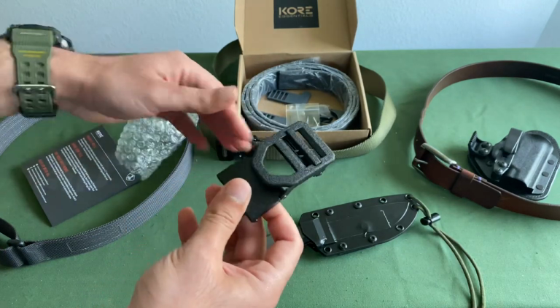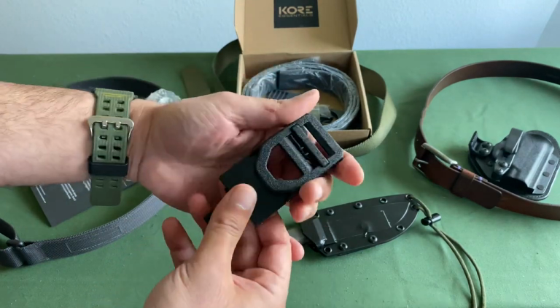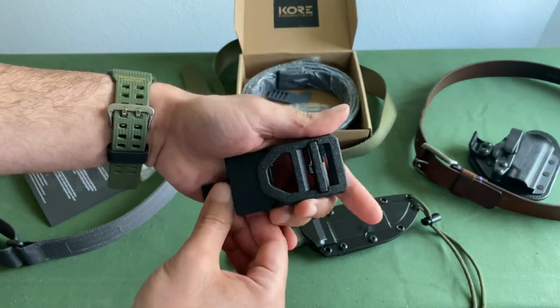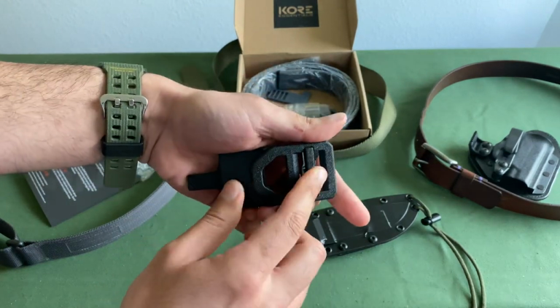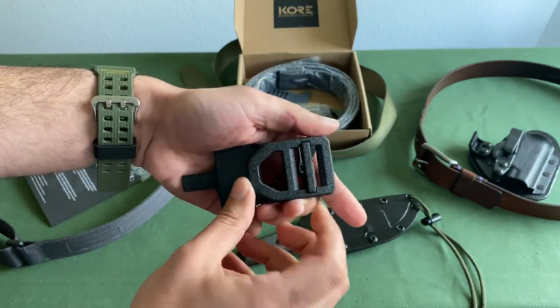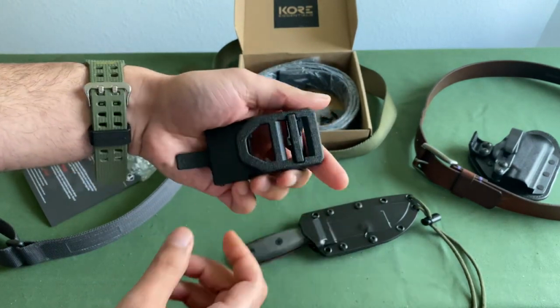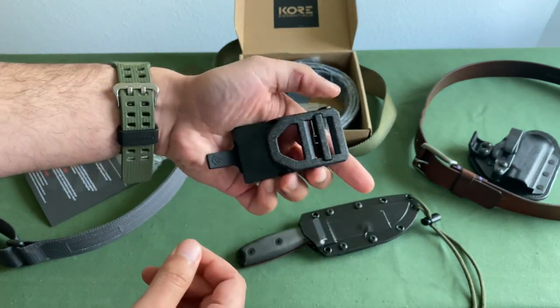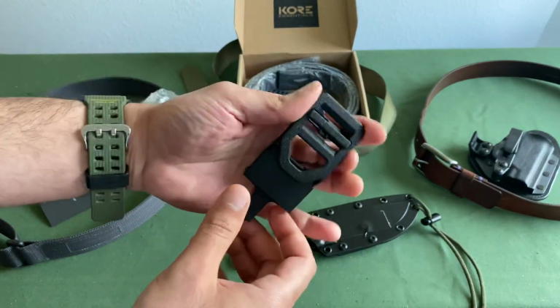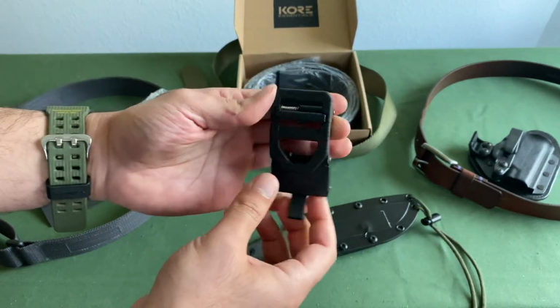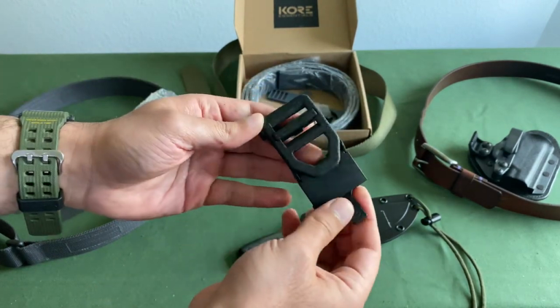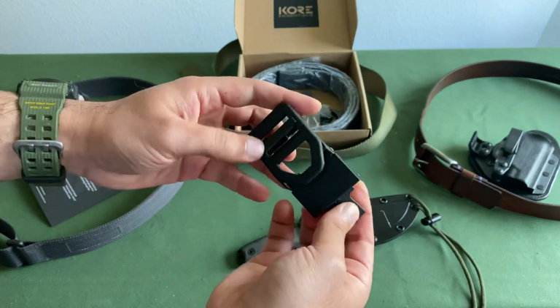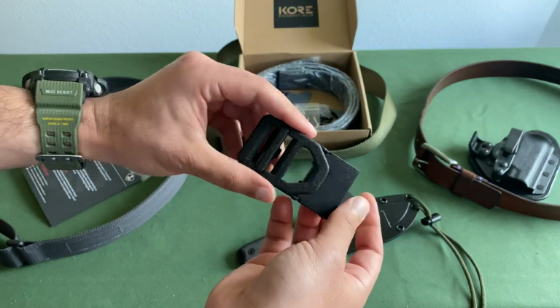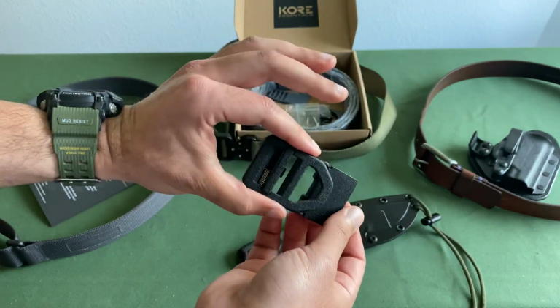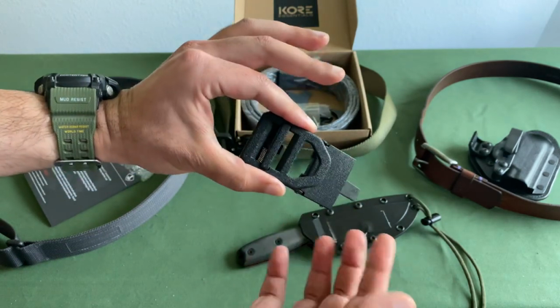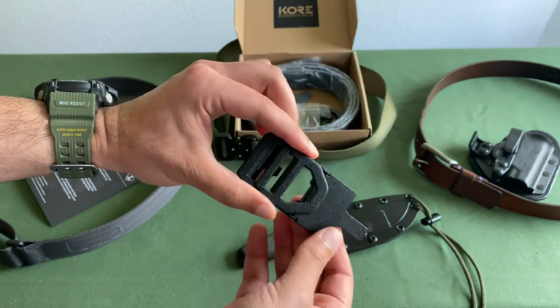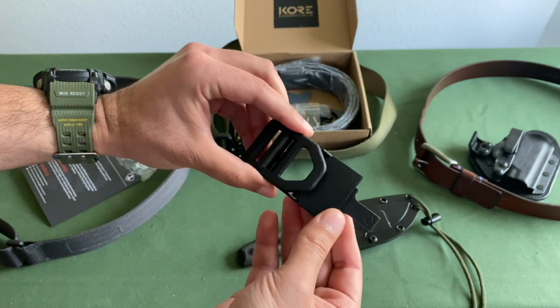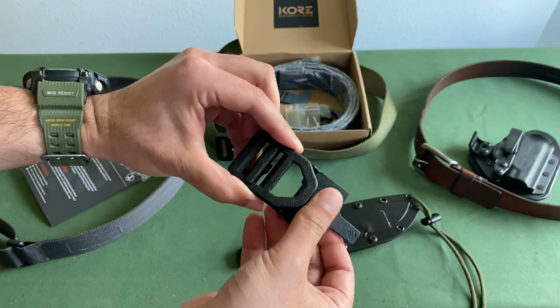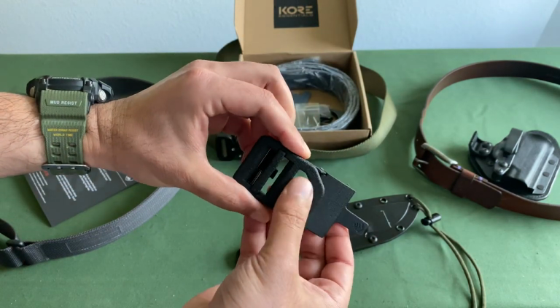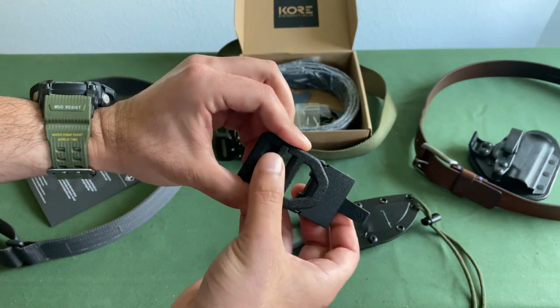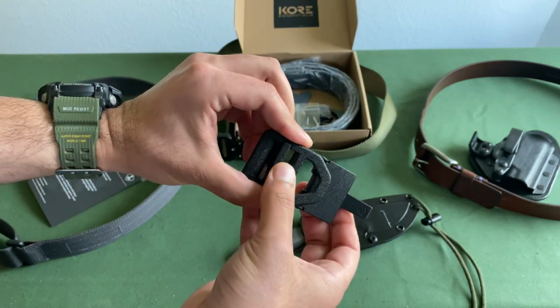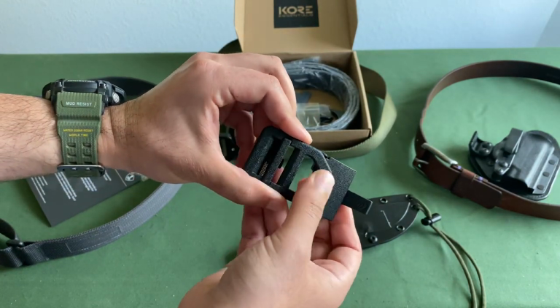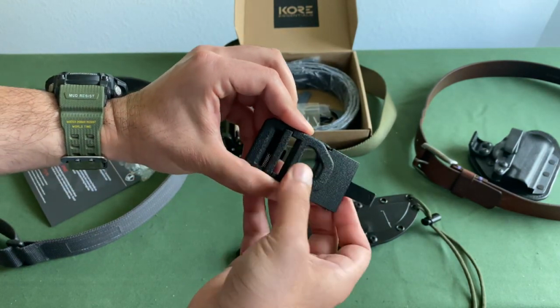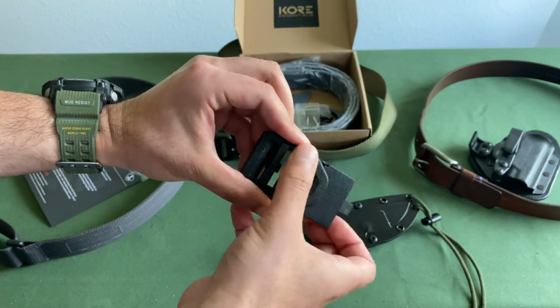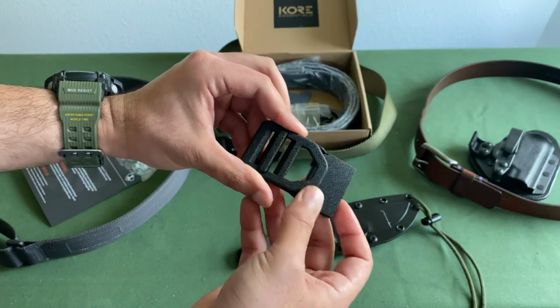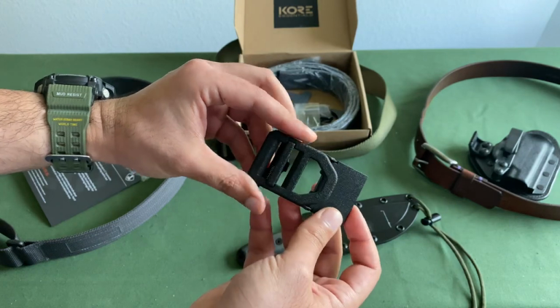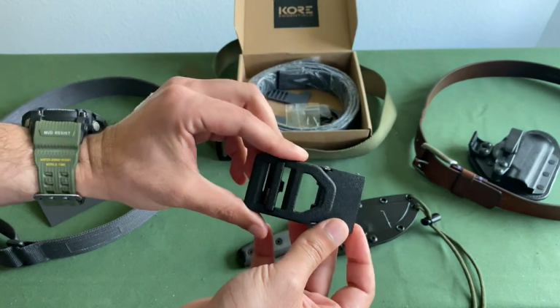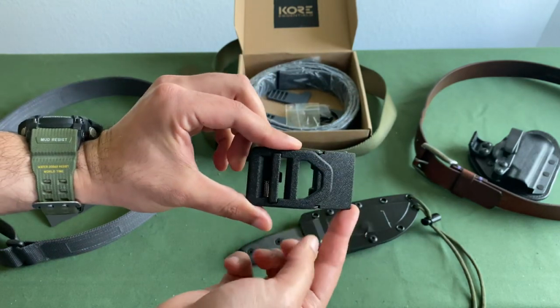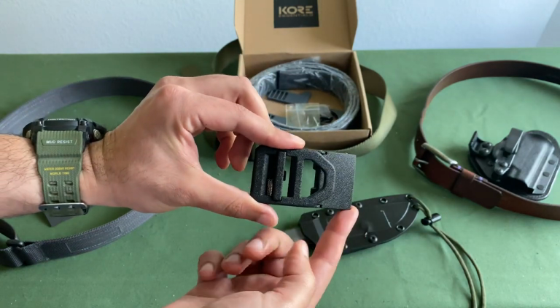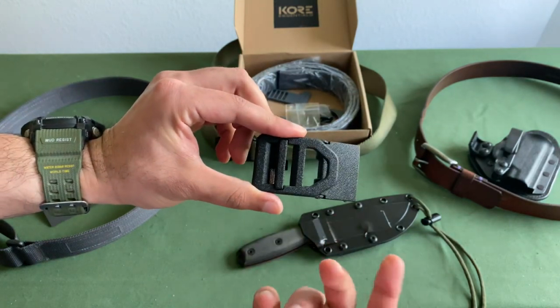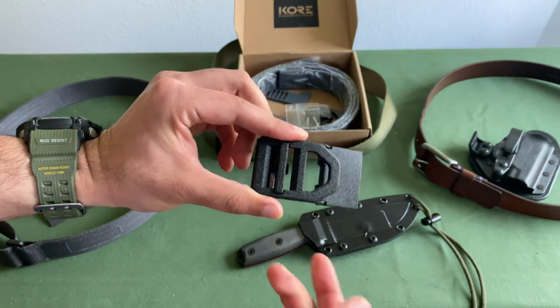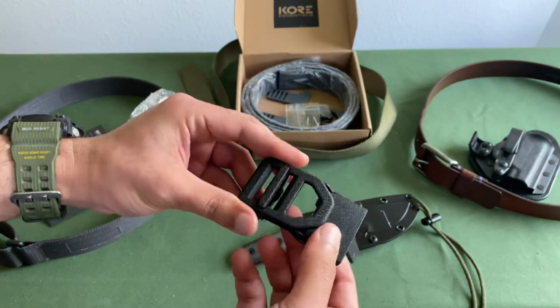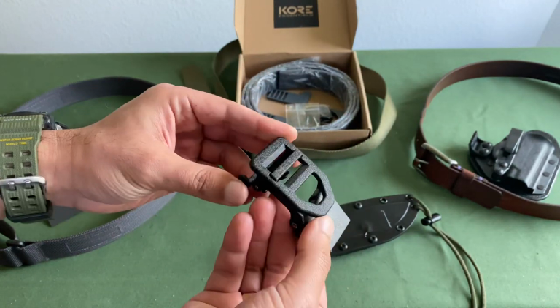Here's the buckle. I picked this one because it just looks phenomenal — this is super cool. It's got a good combo of a little bit of tactical nature, but still professional enough that you could probably rock this at the office.